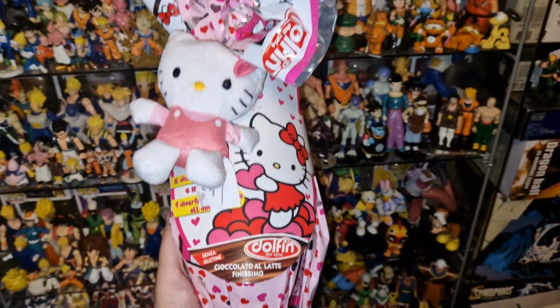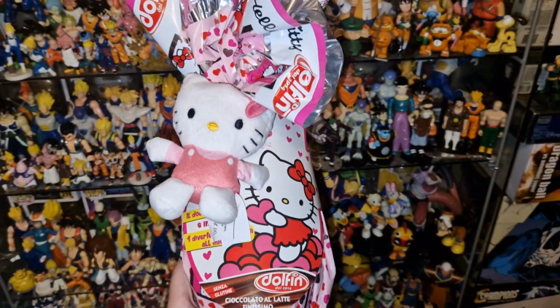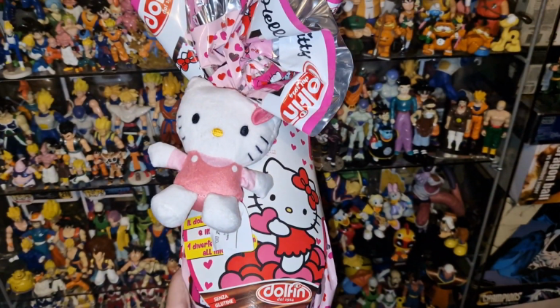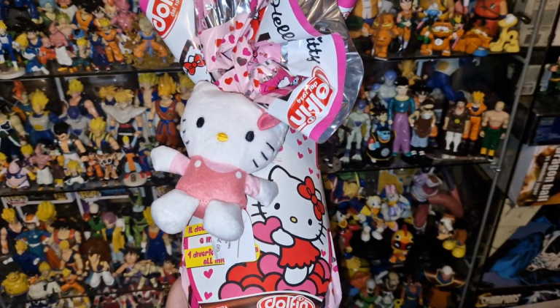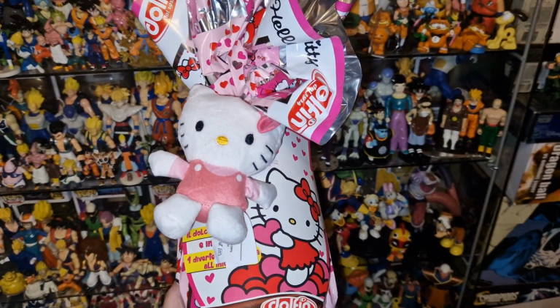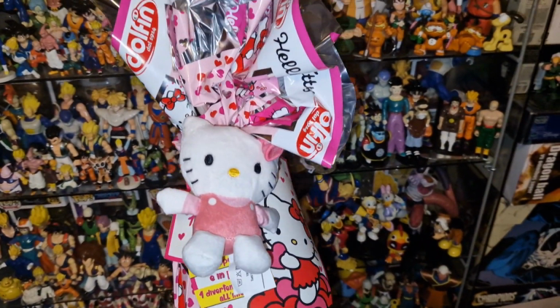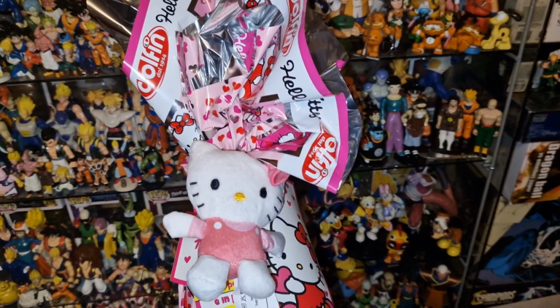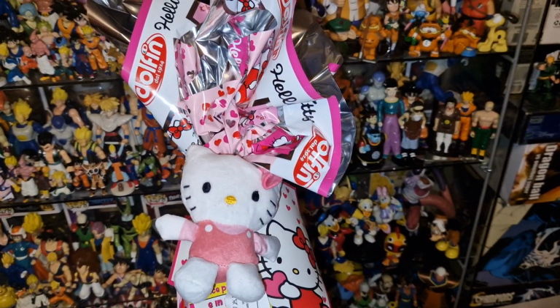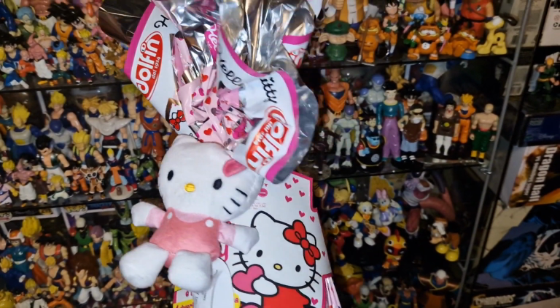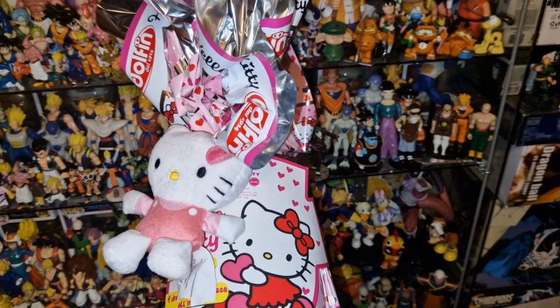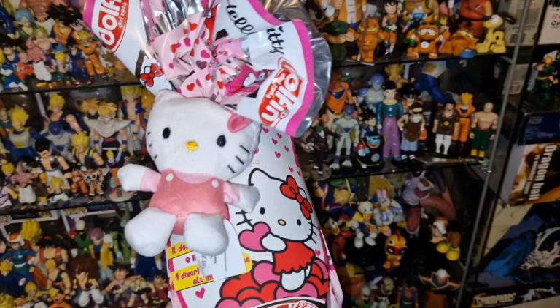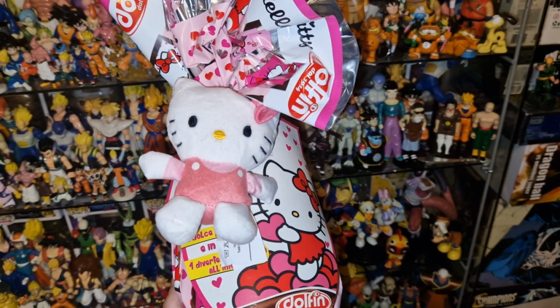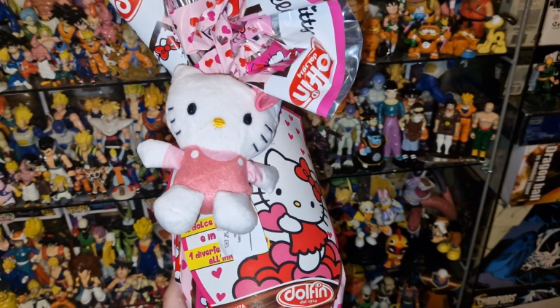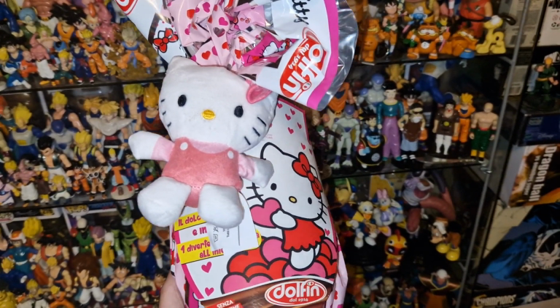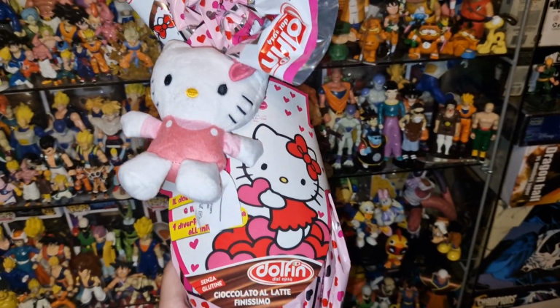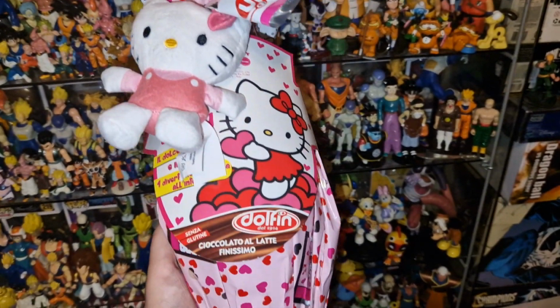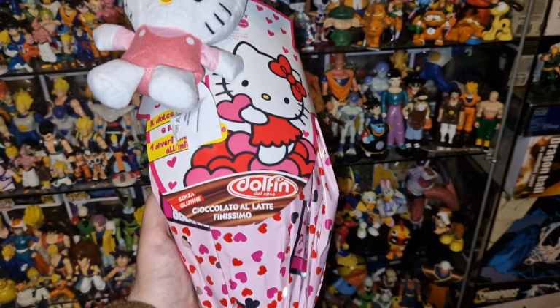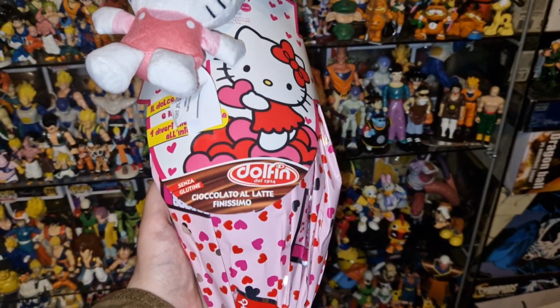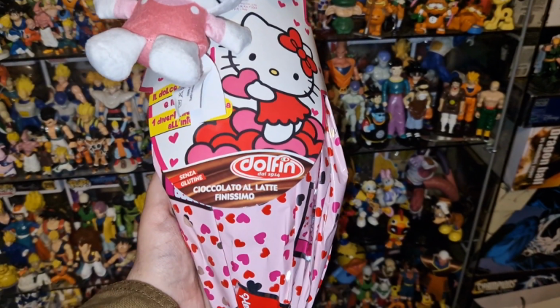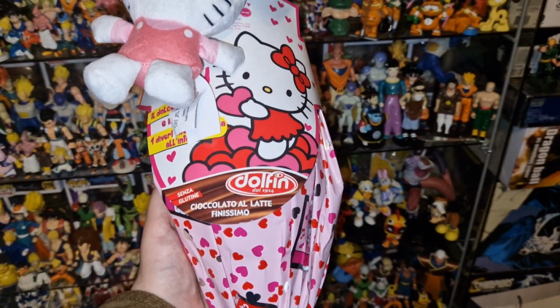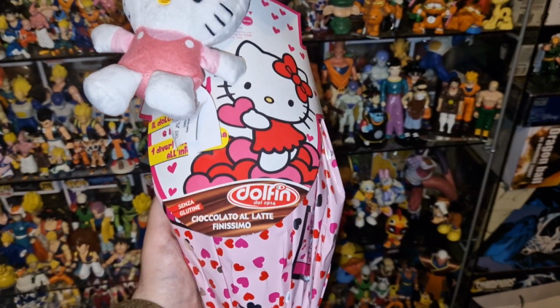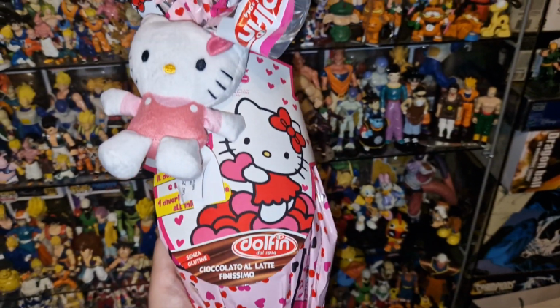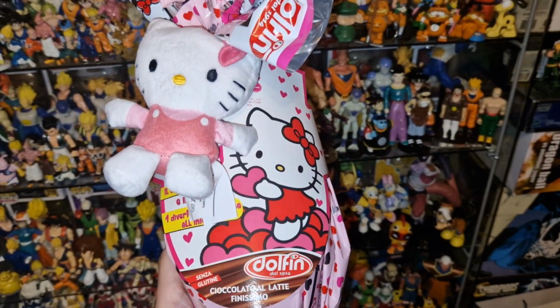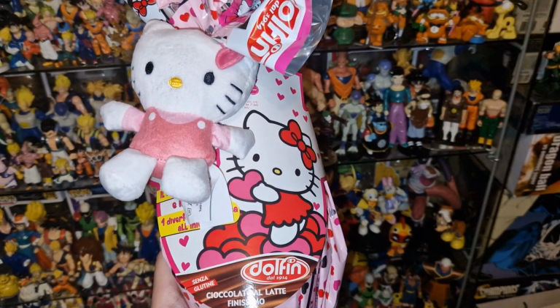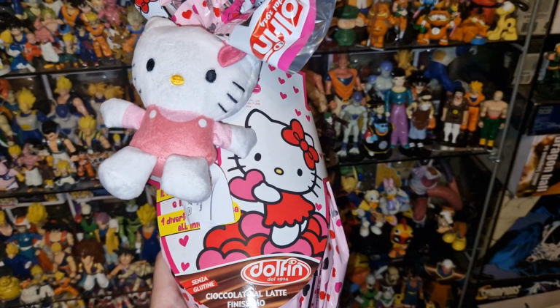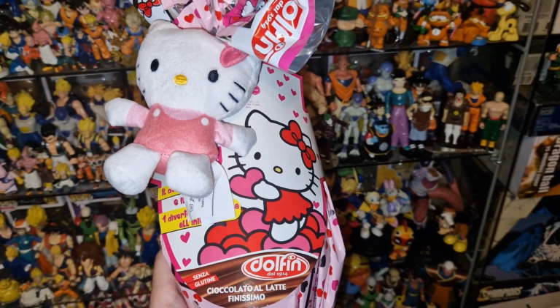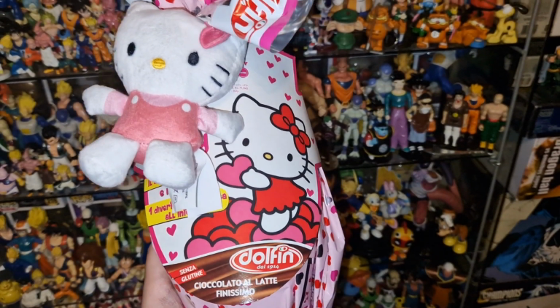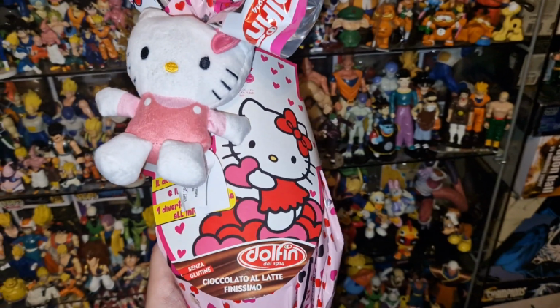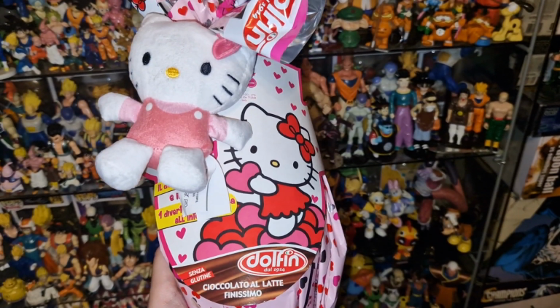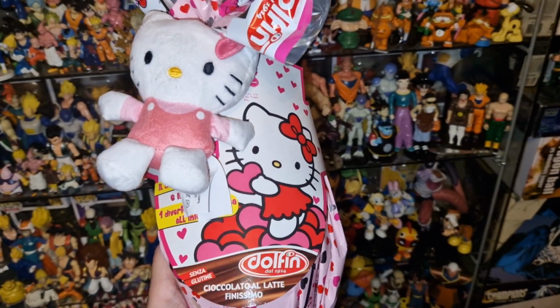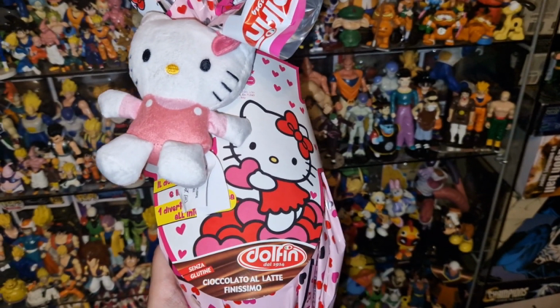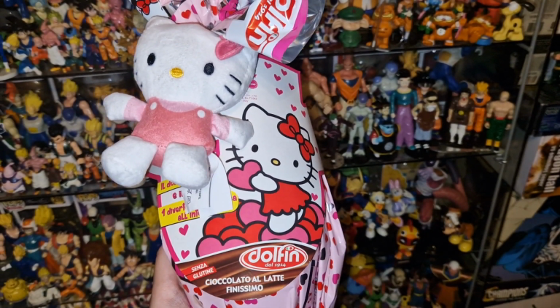Of course I'm going to give this a tour later, and I'm going to show the surprise that is inside as well, so don't miss the rest of the video.